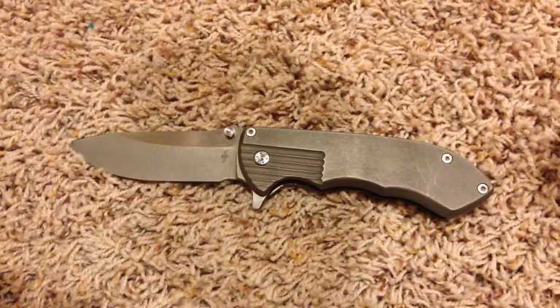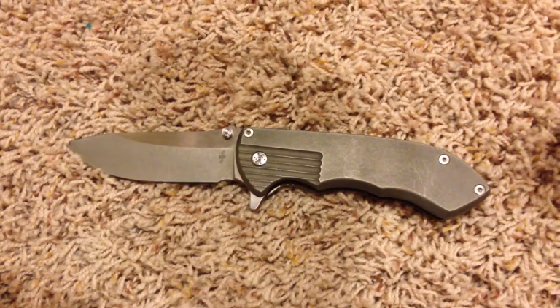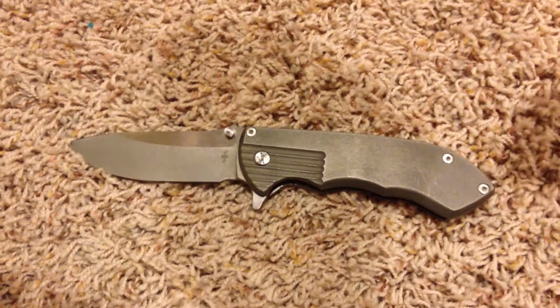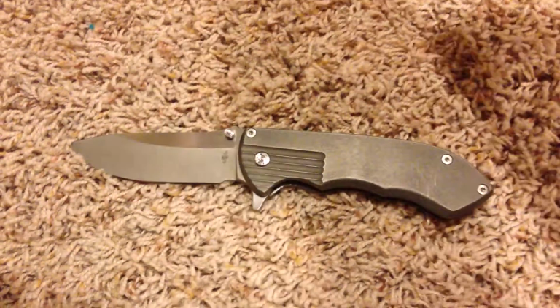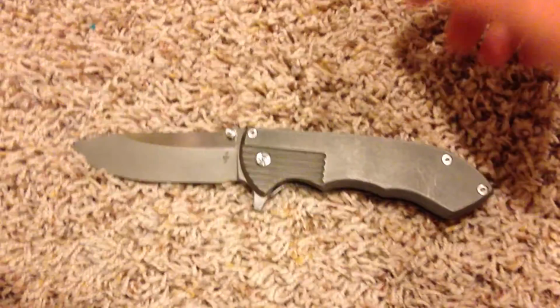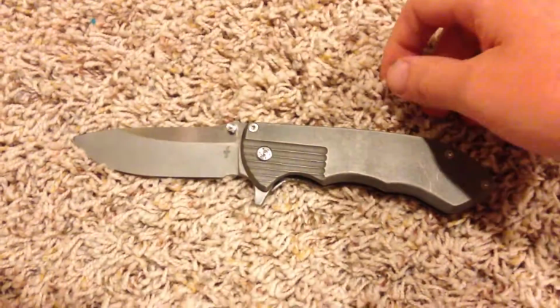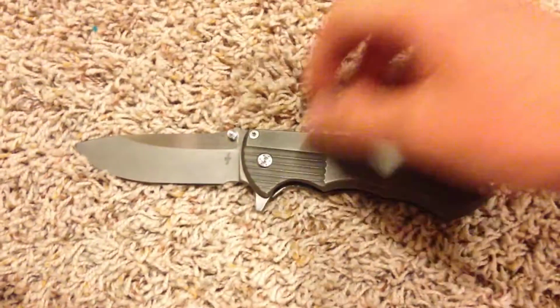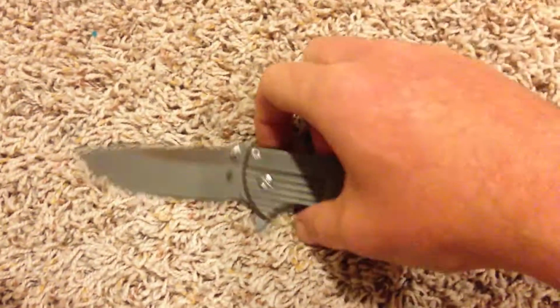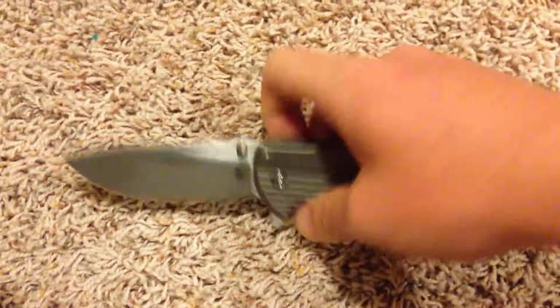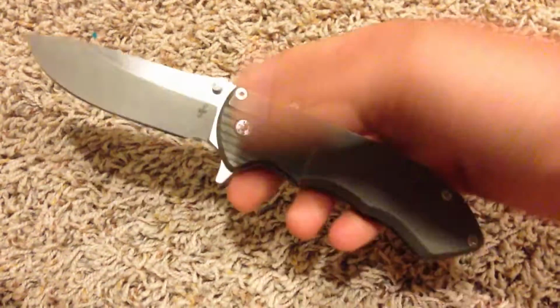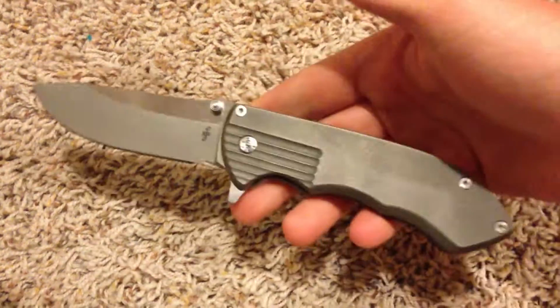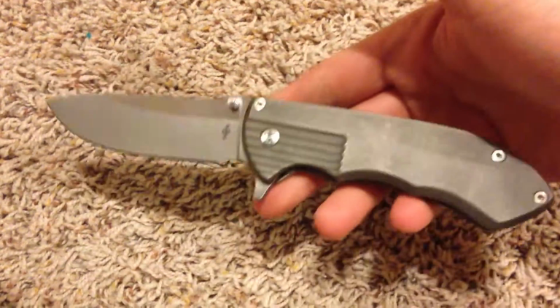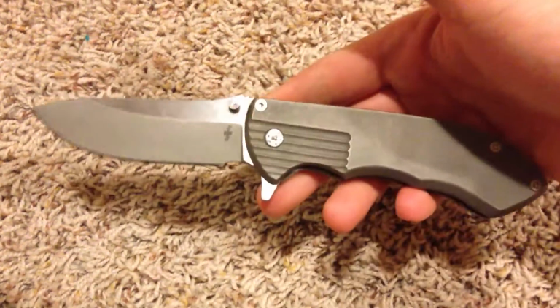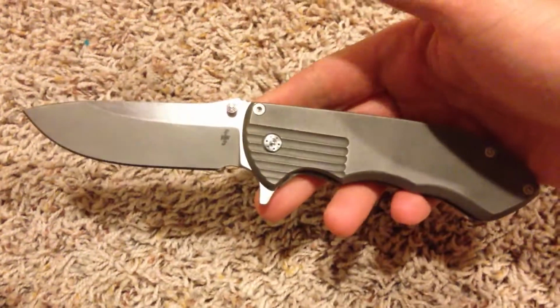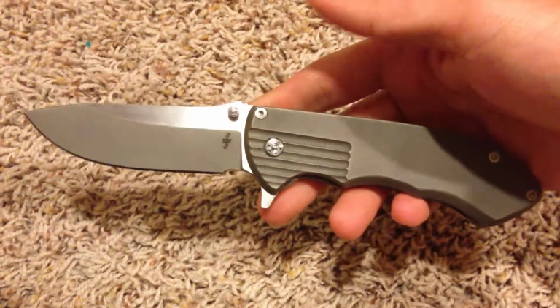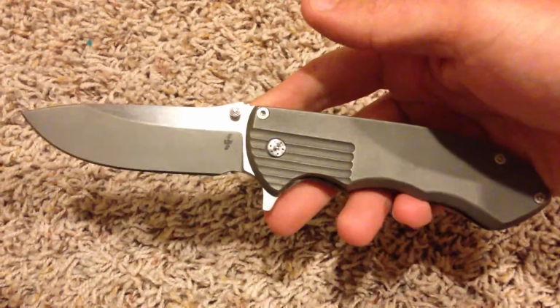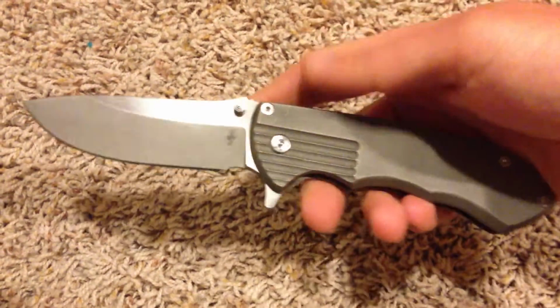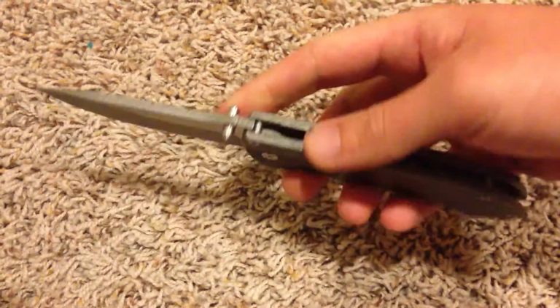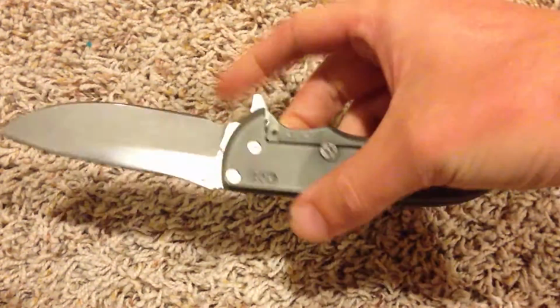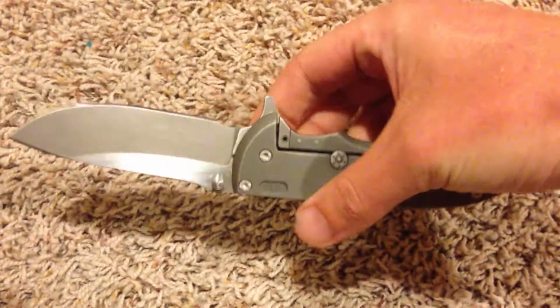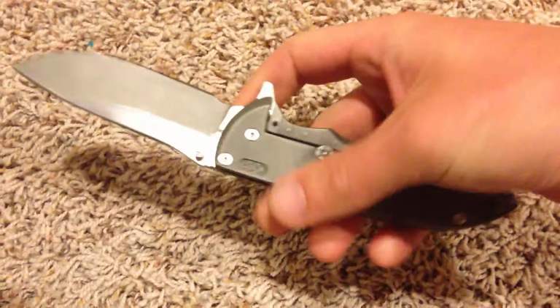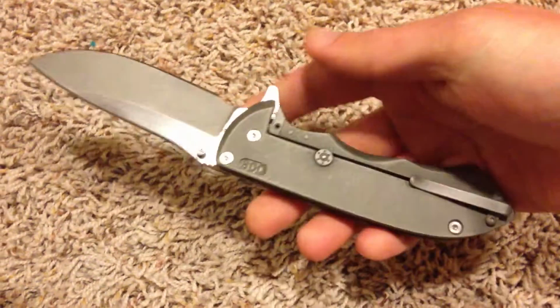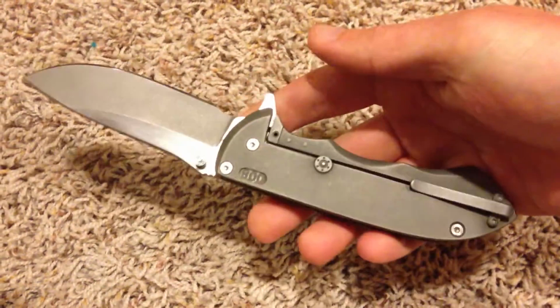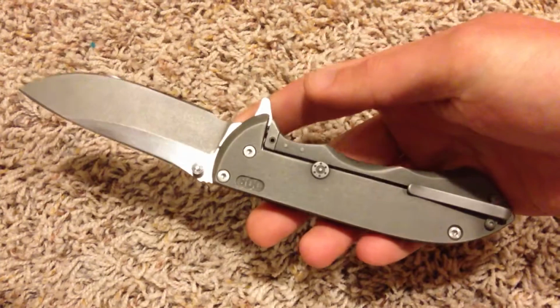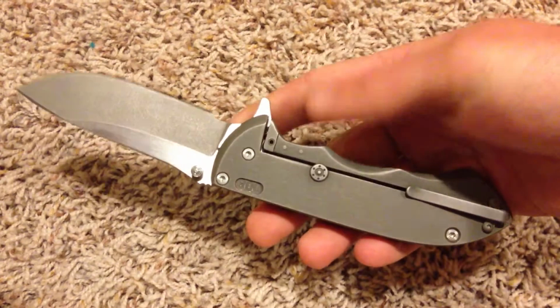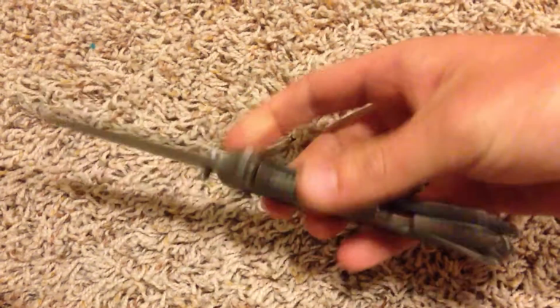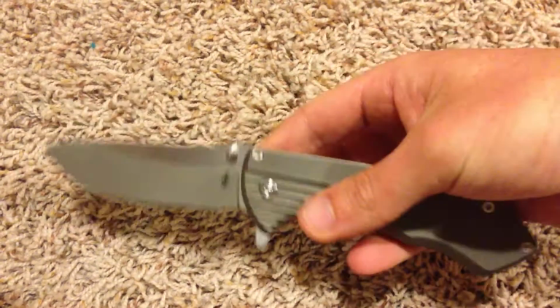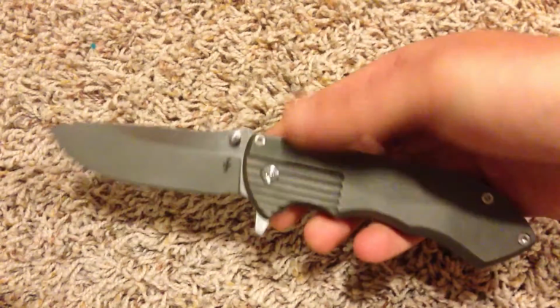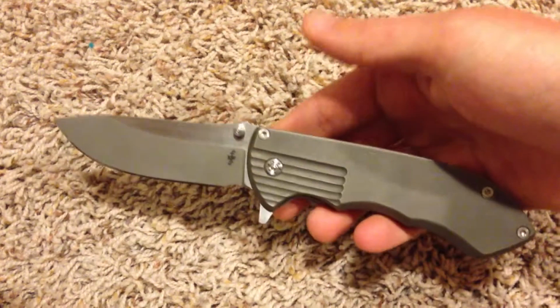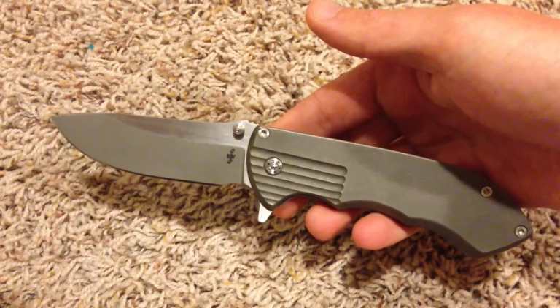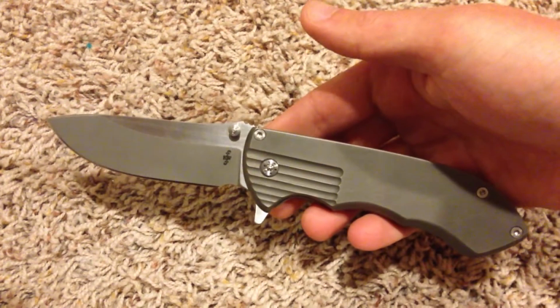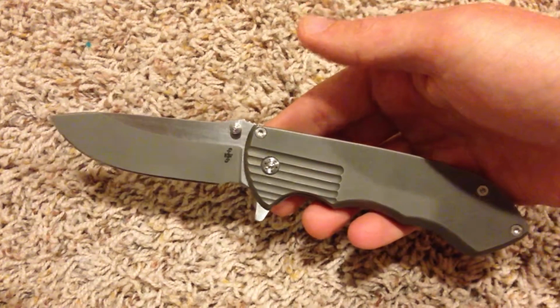What's up people? Topgad here, sorry for a little delay. Just doing a quick overview of a knife I just got today — it's the Paredium from Ferrum Forge.